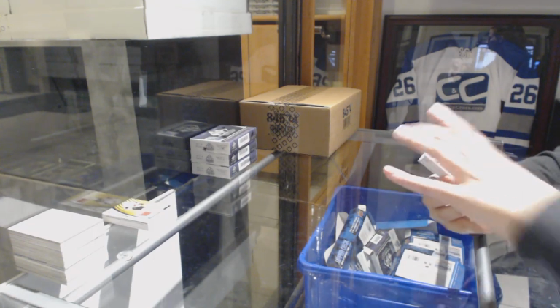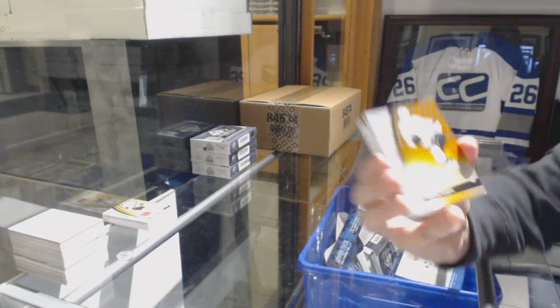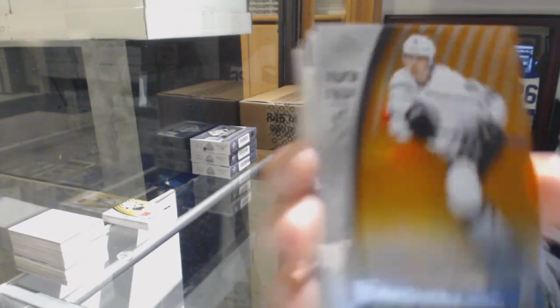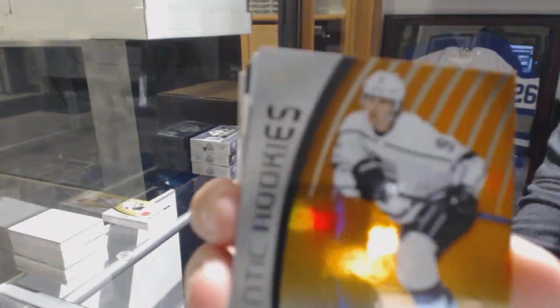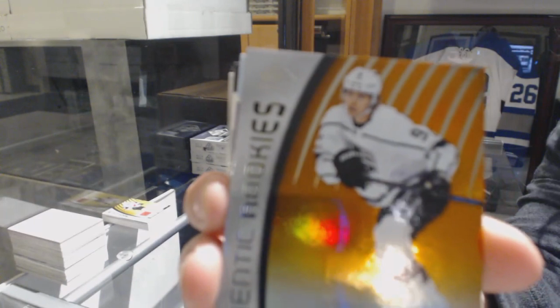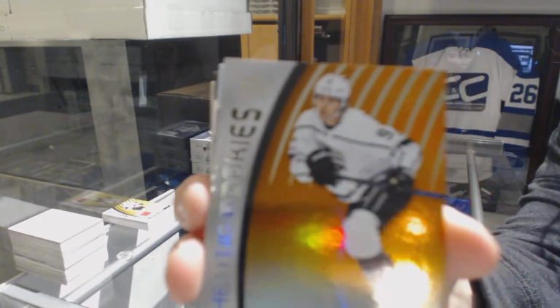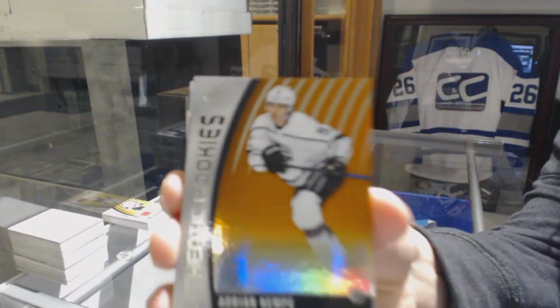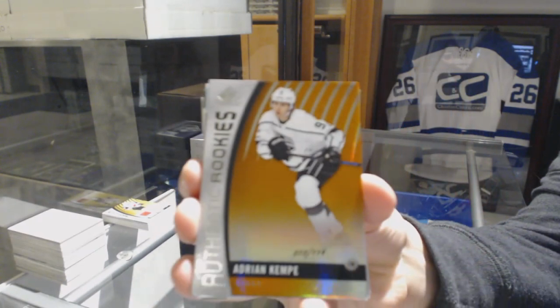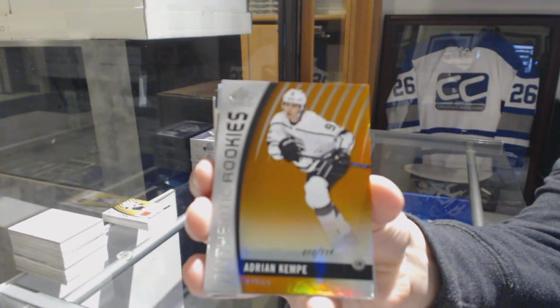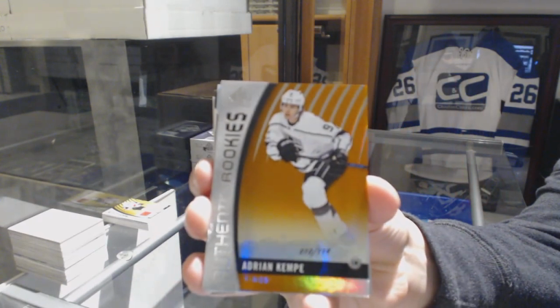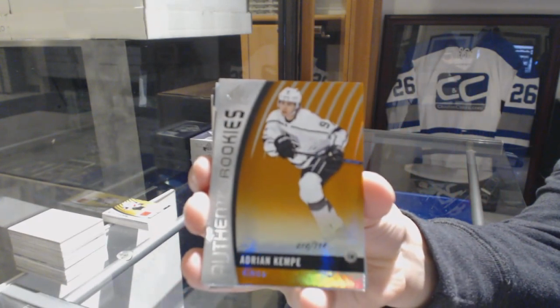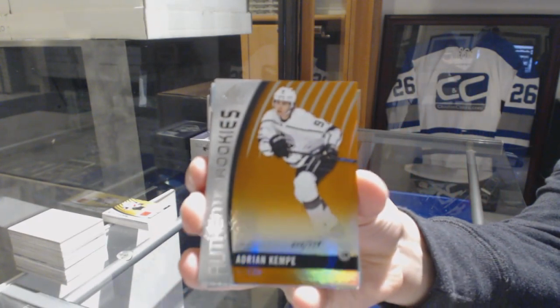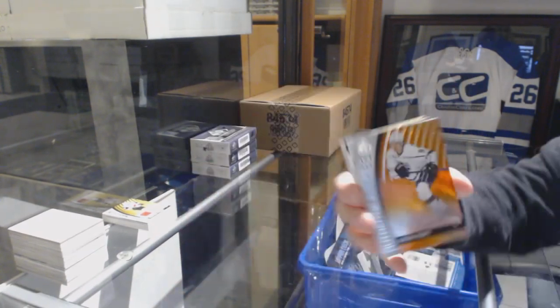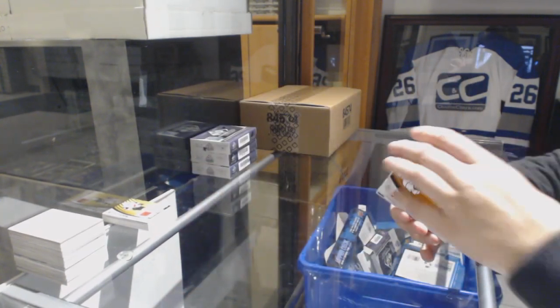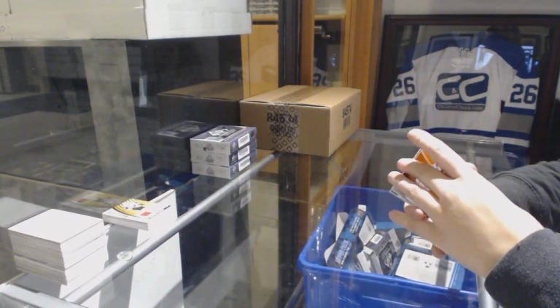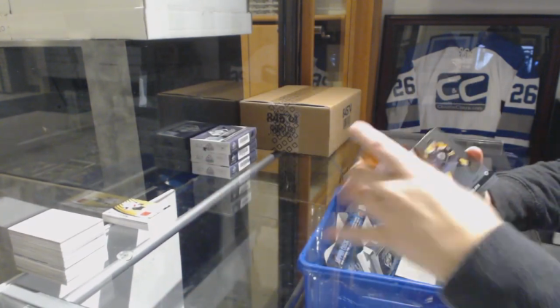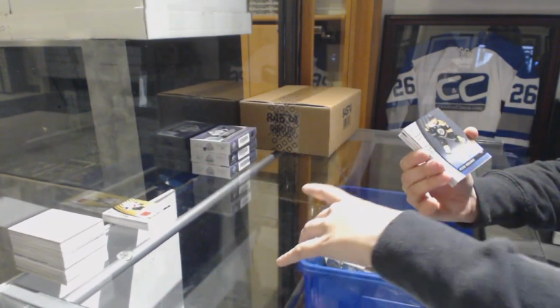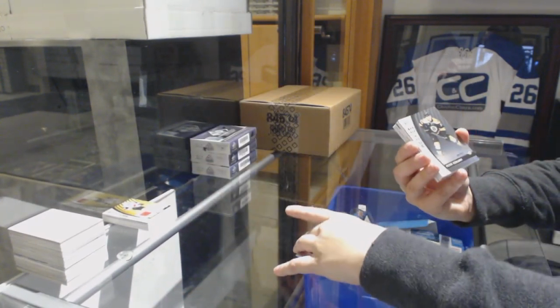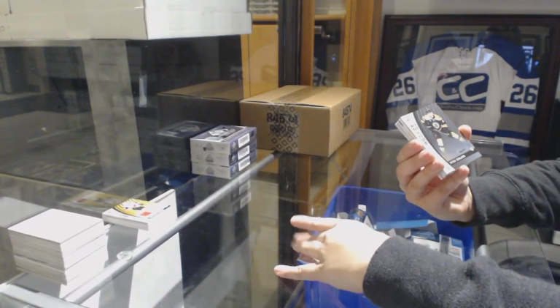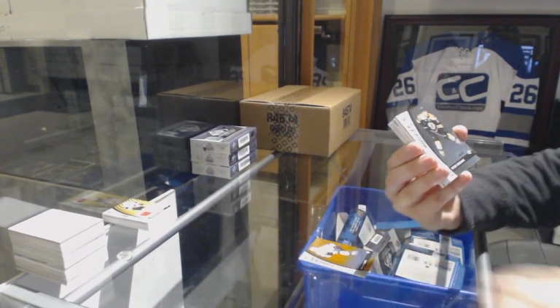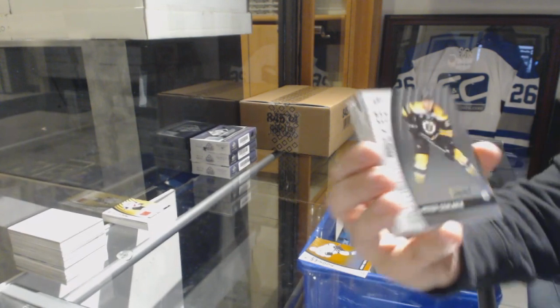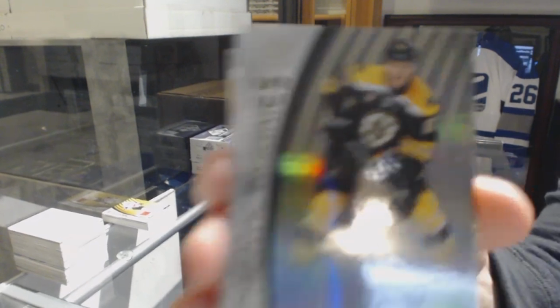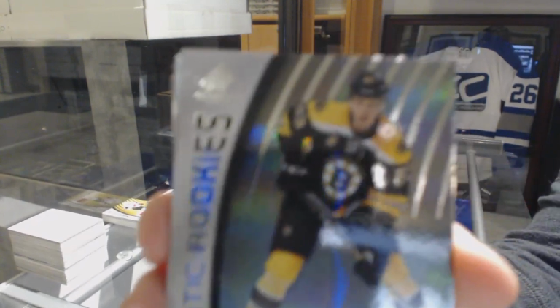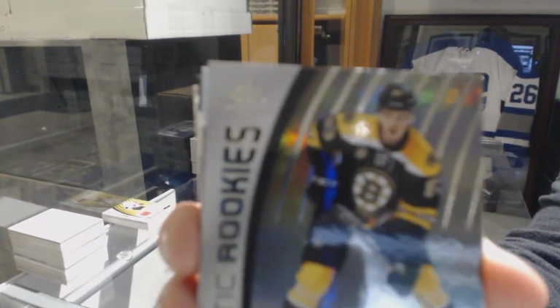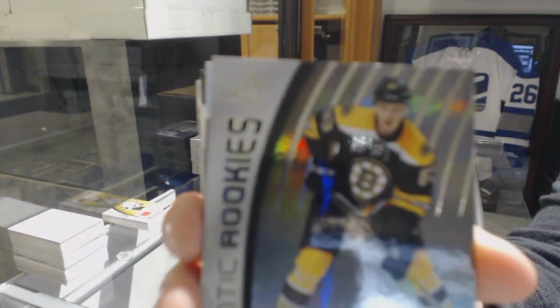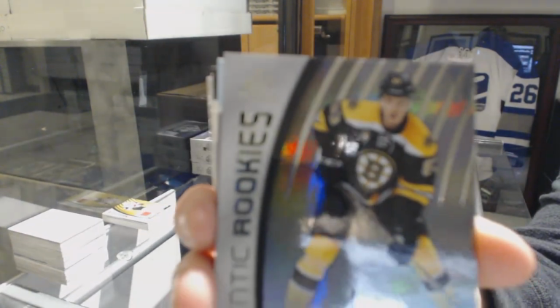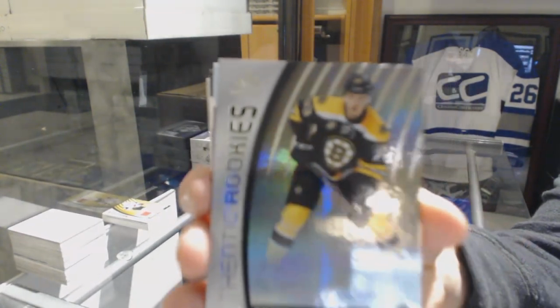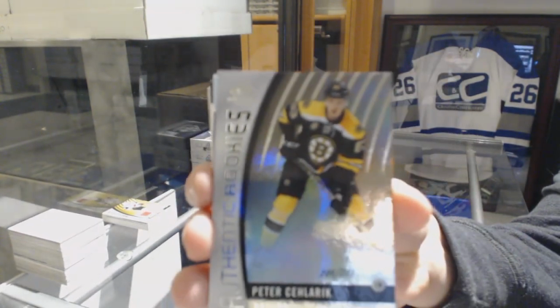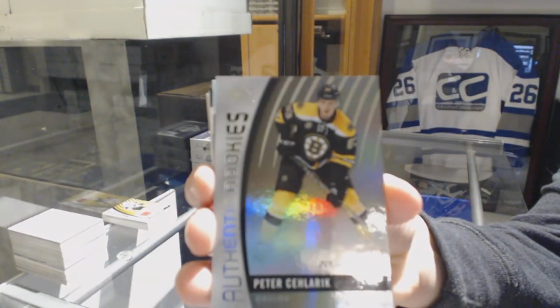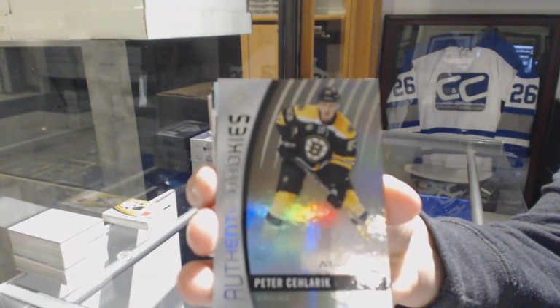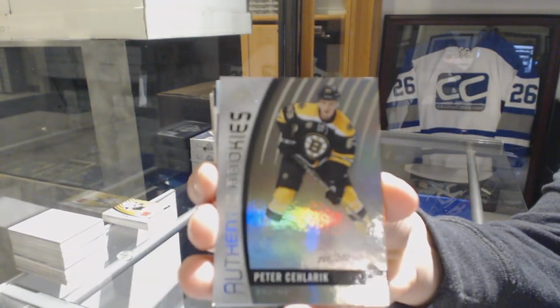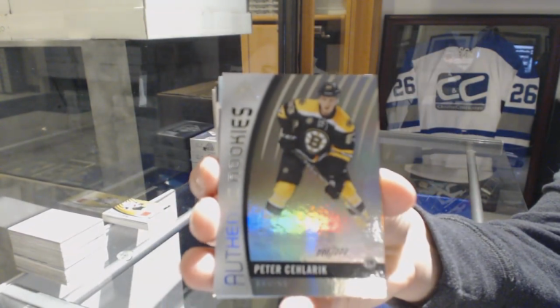Orange Rookie number 114, Adrian Kempe, LA Kings. Rookie Rainbow number 222 for the Boston Bruins, Peter Solarek.